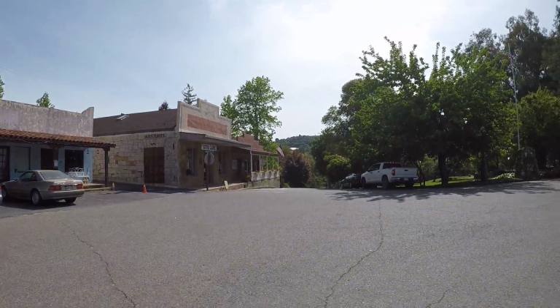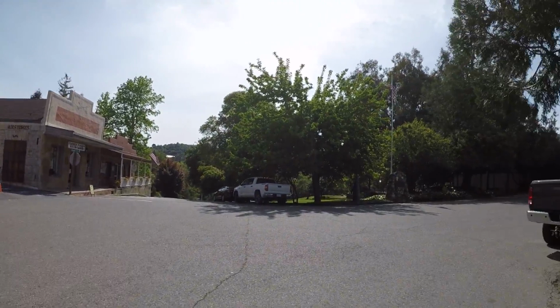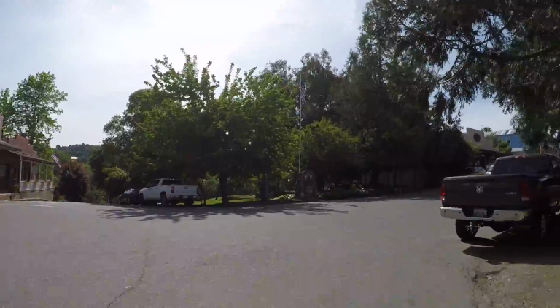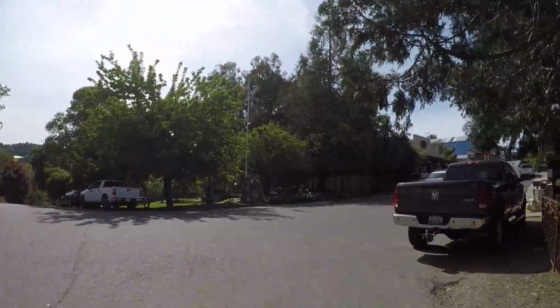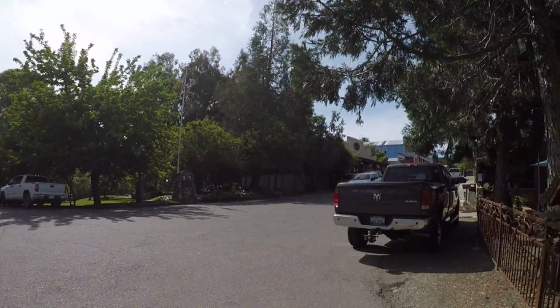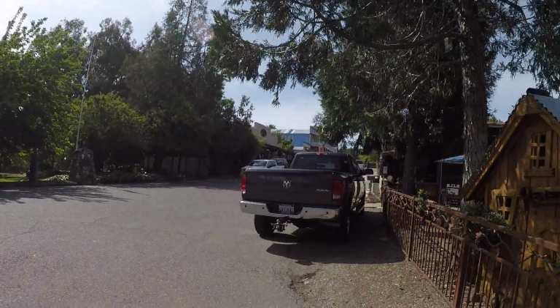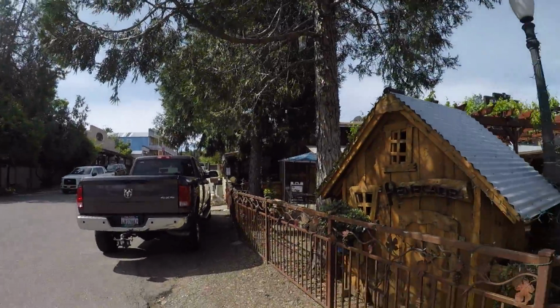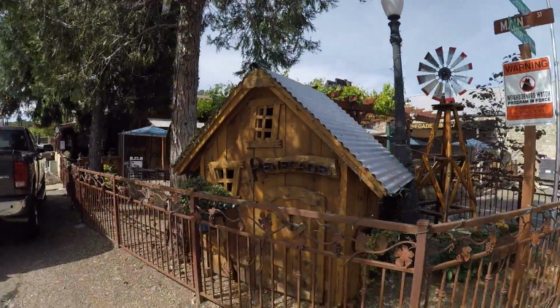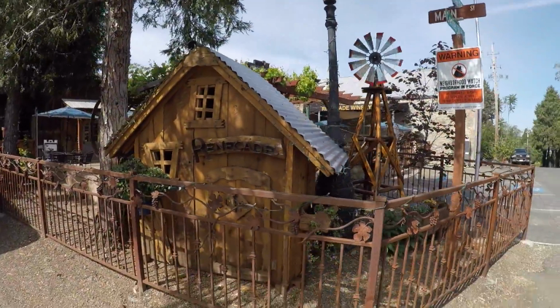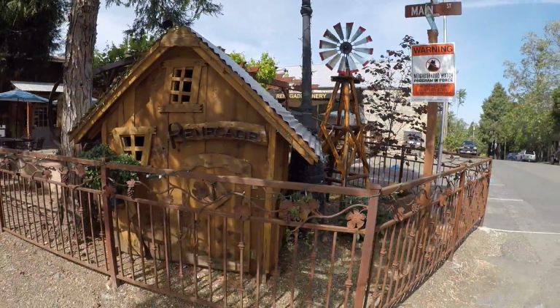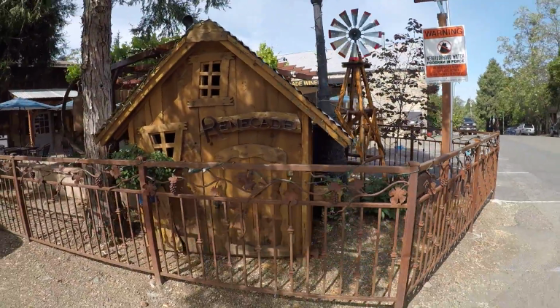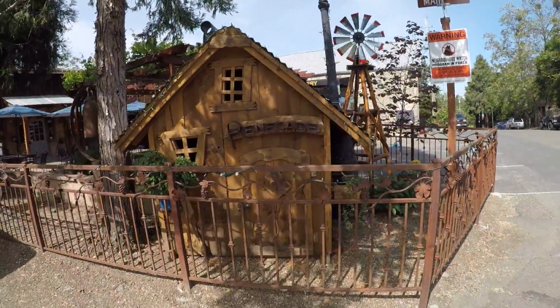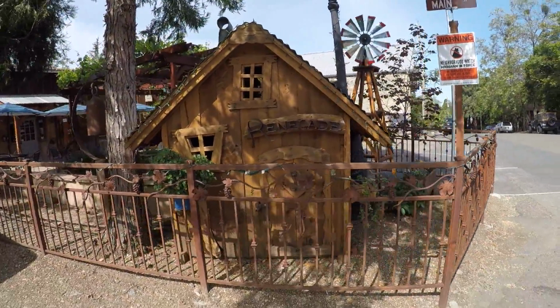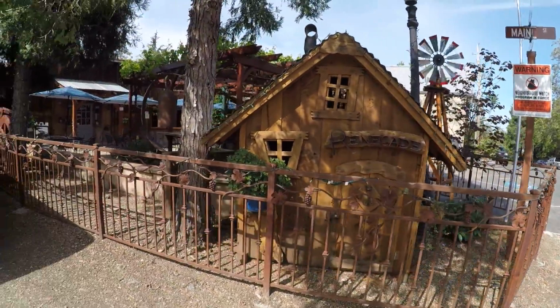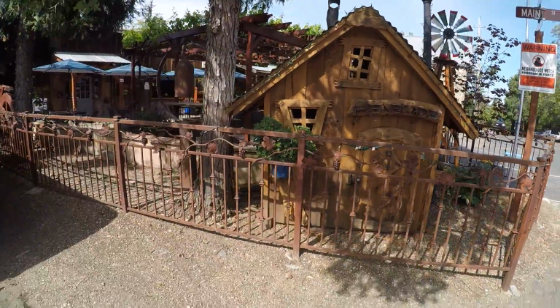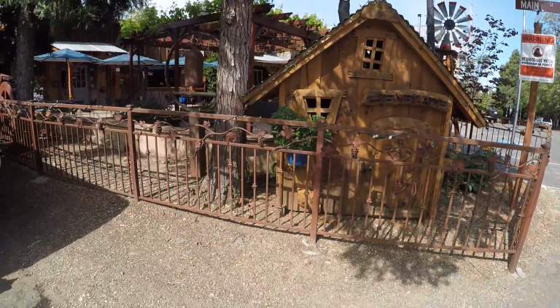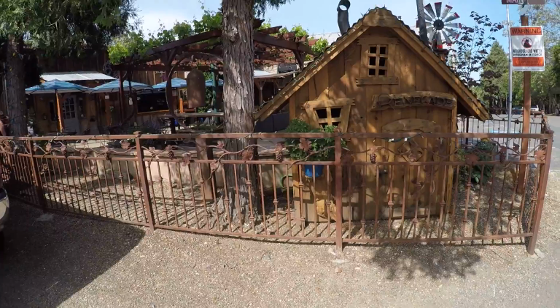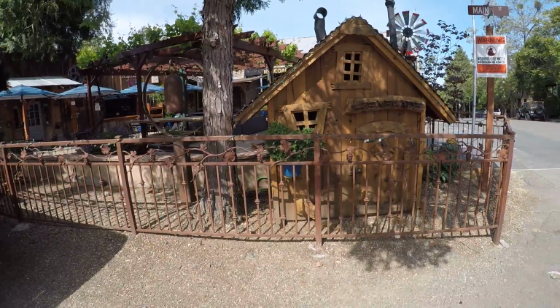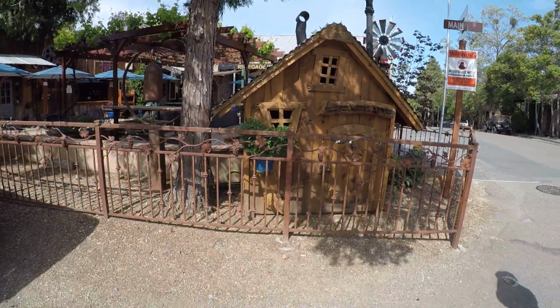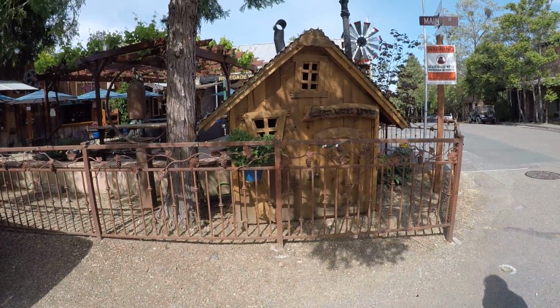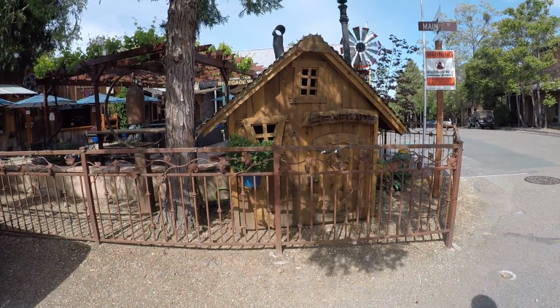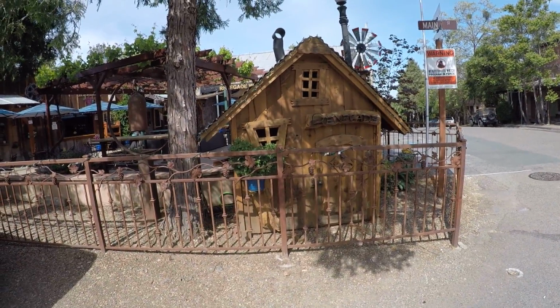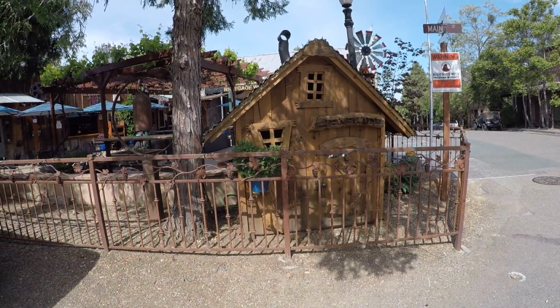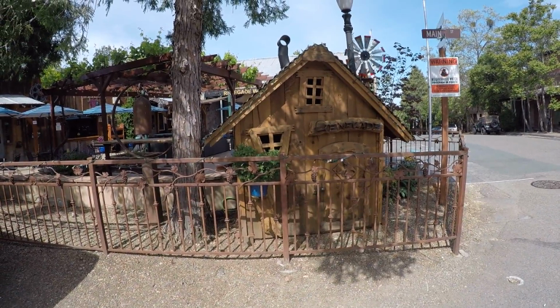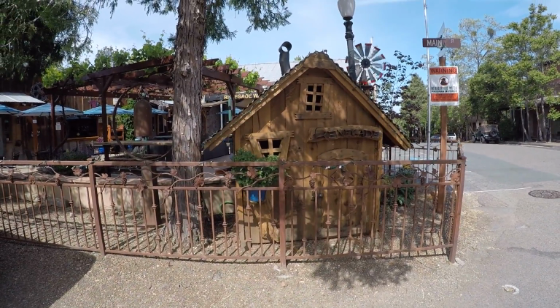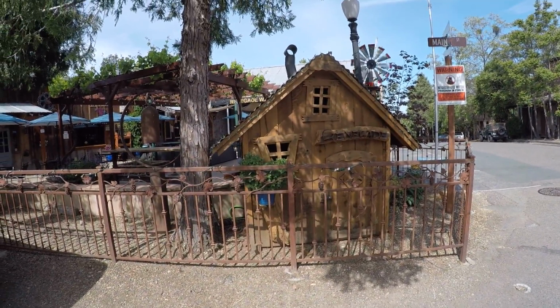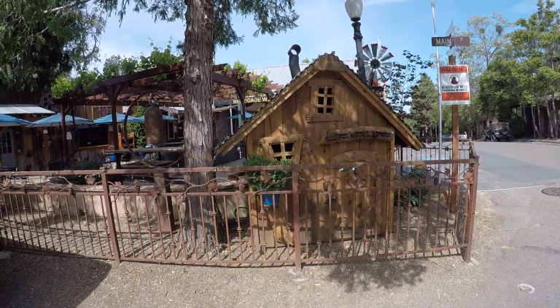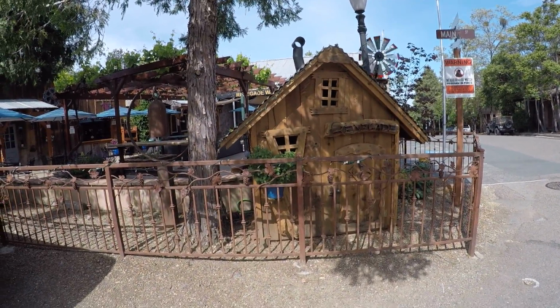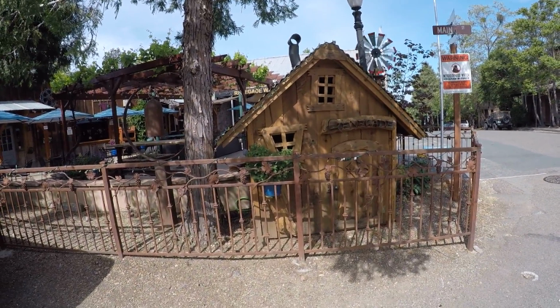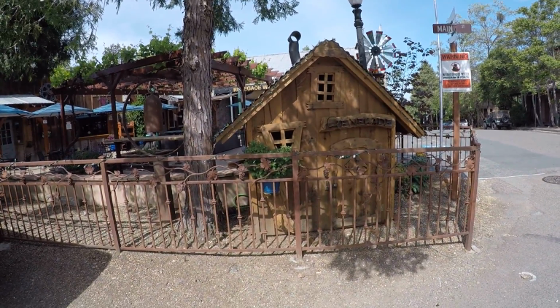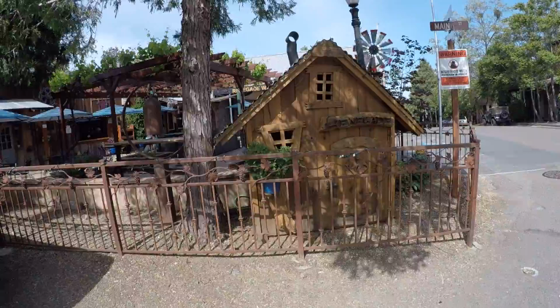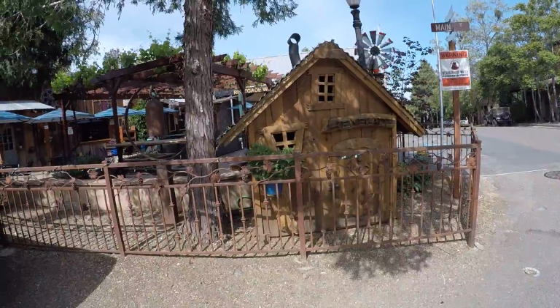And then we have this little box — it's one of those wobbly houses. We've seen a few of these now. Crooked little house!